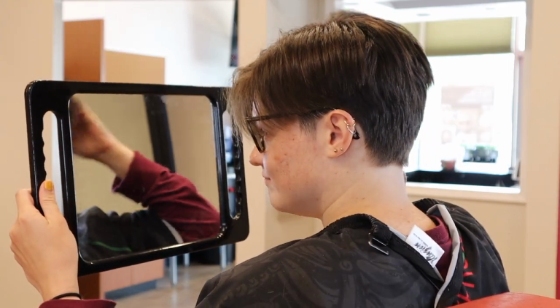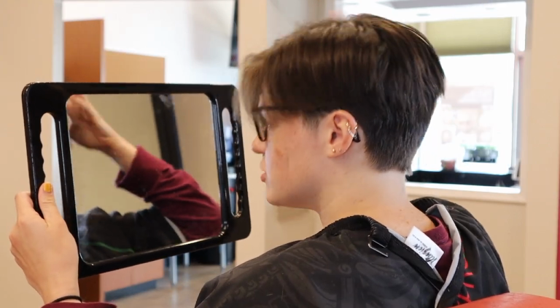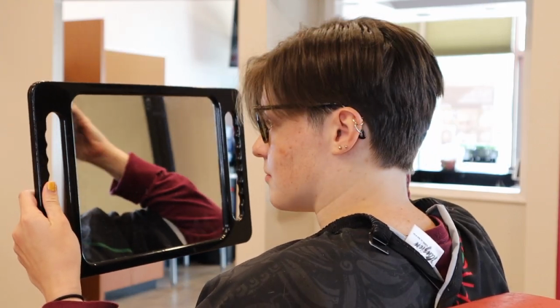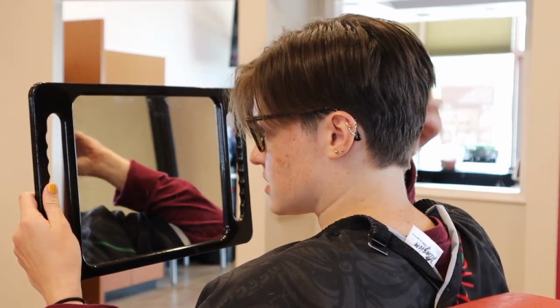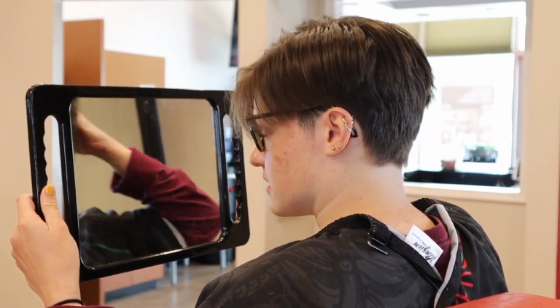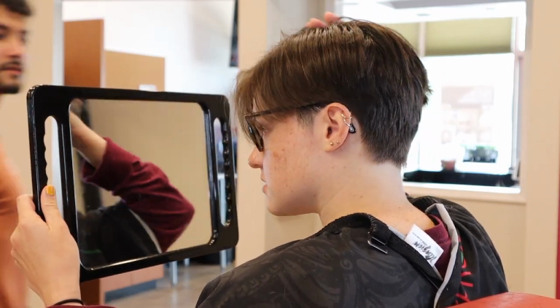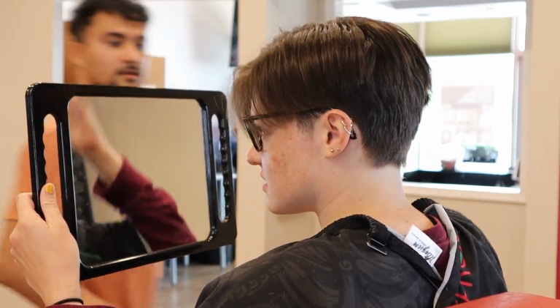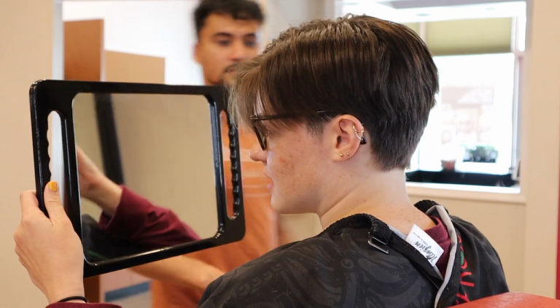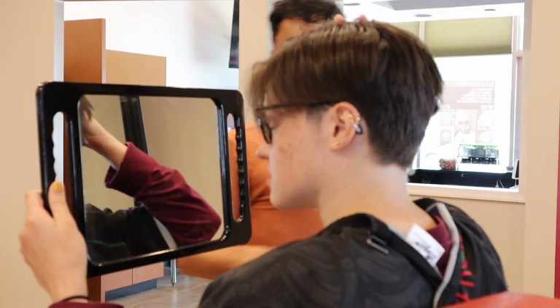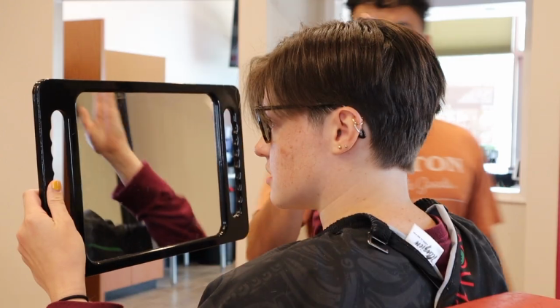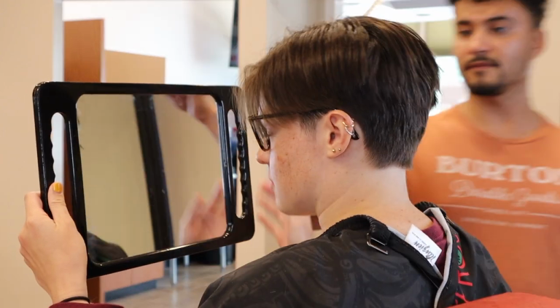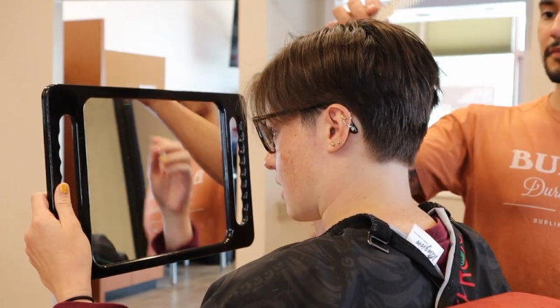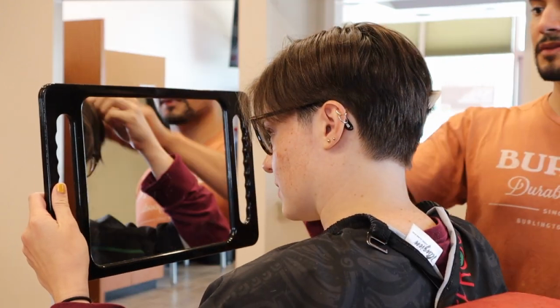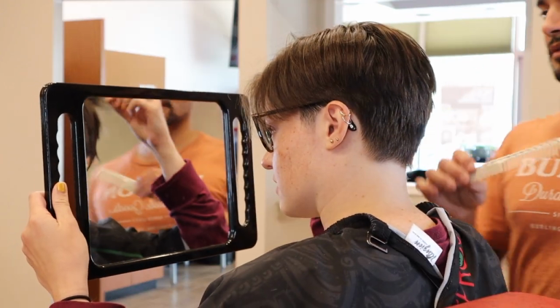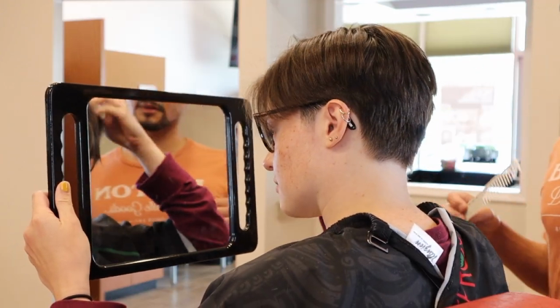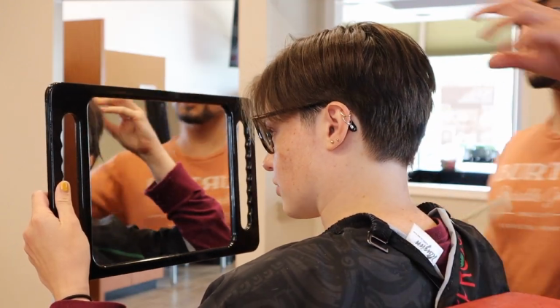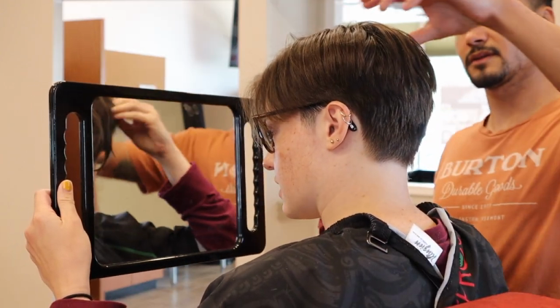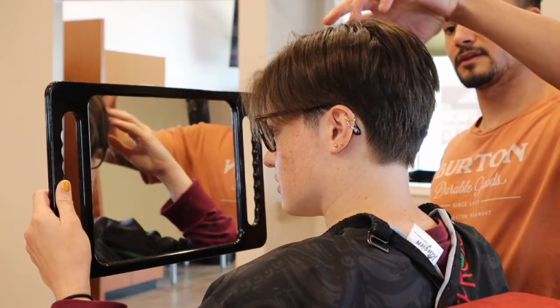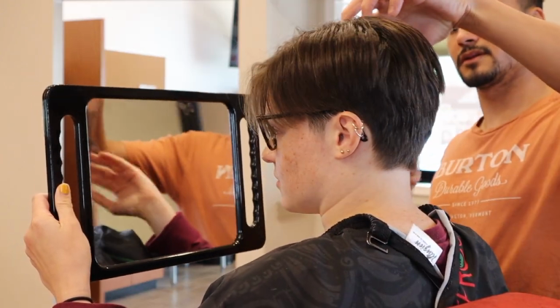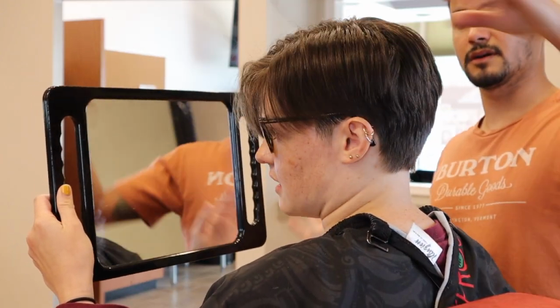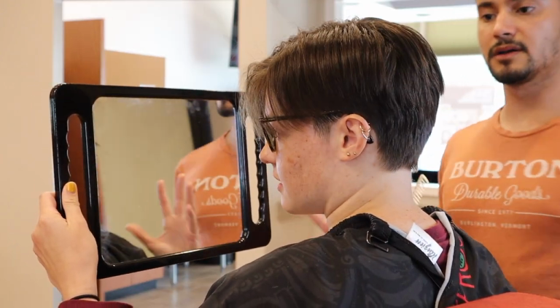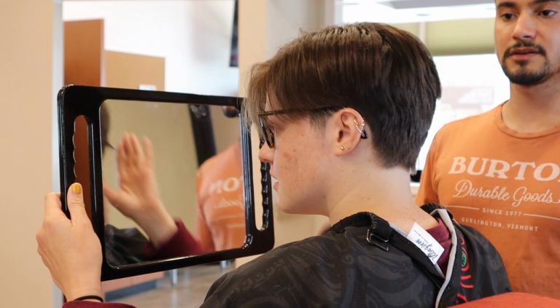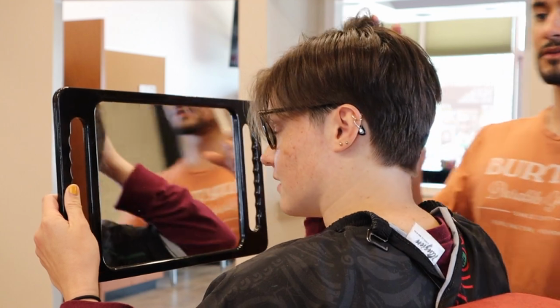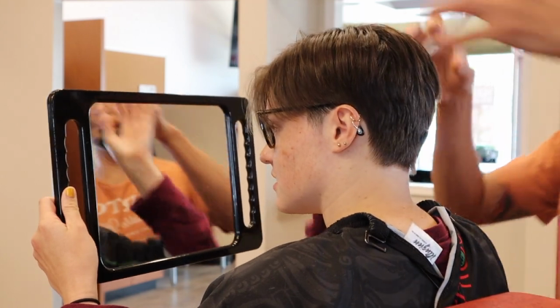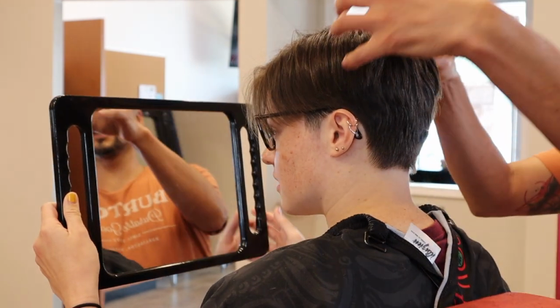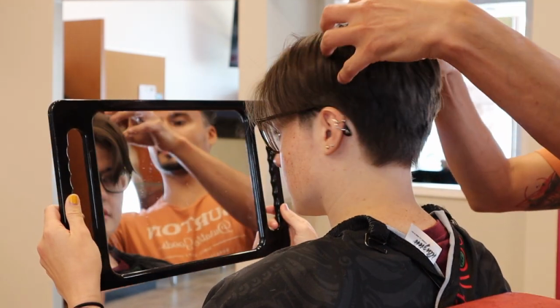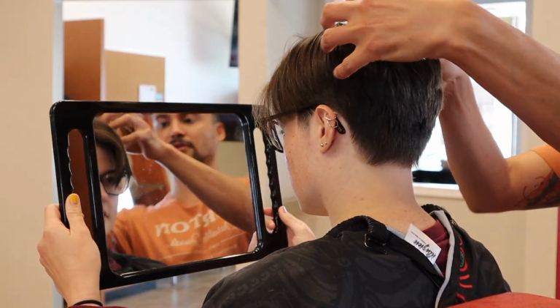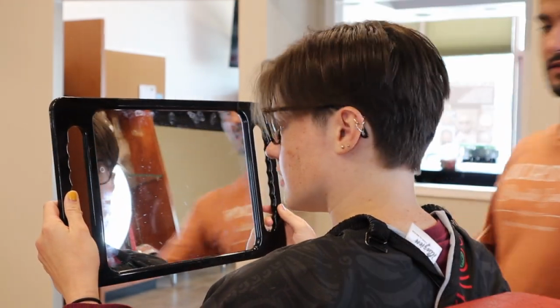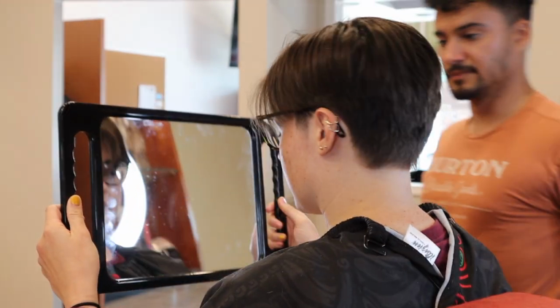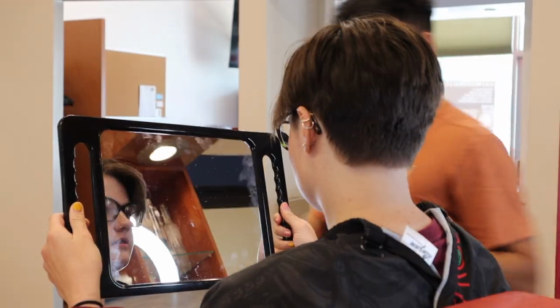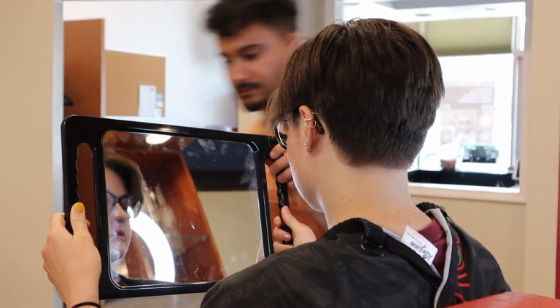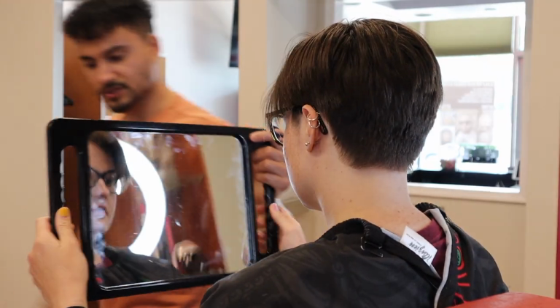Maybe give it a little bit shorter right here just so it's not too bulky — yeah, right there on both sides. Otherwise, good job!